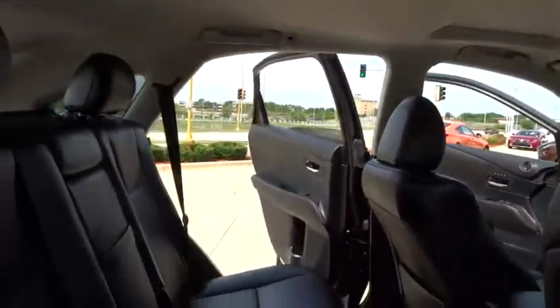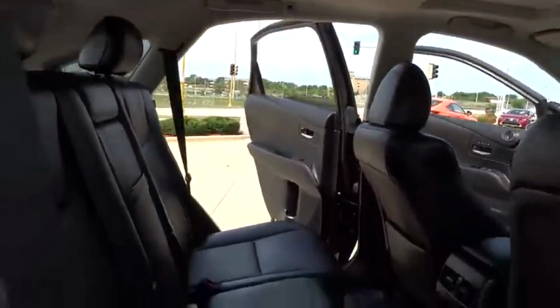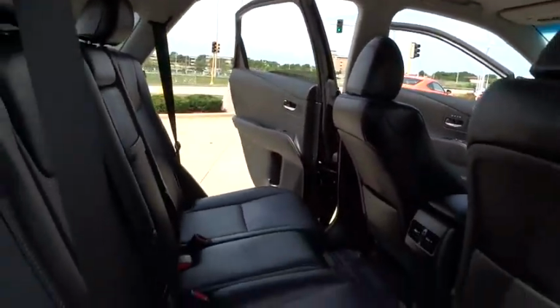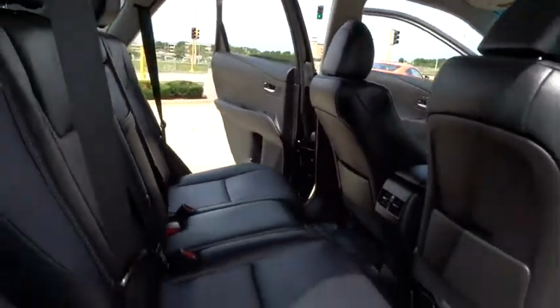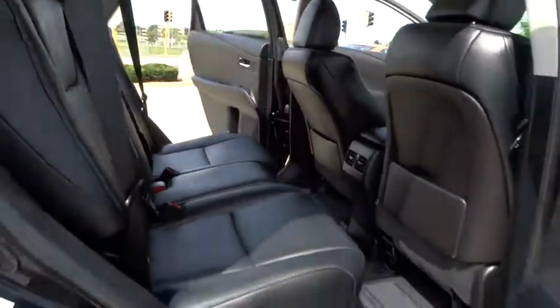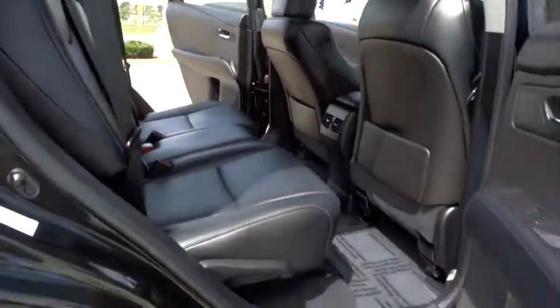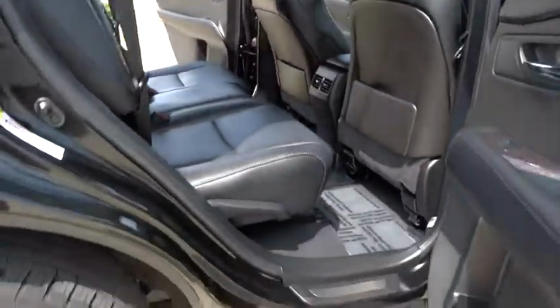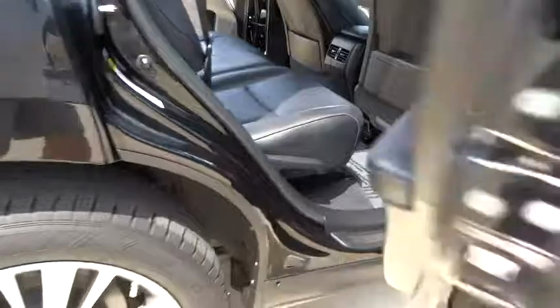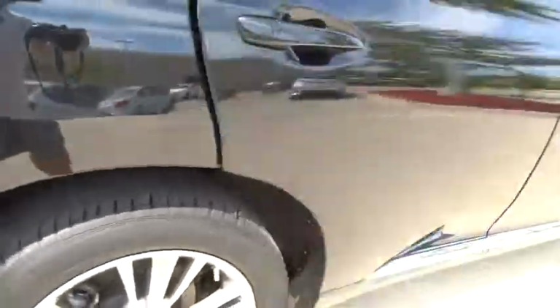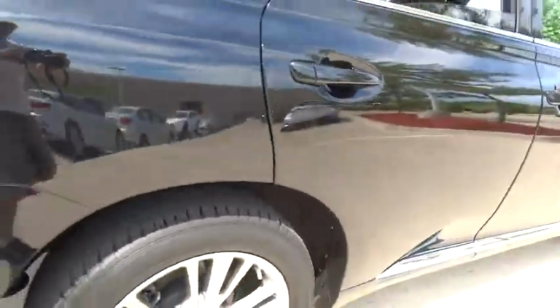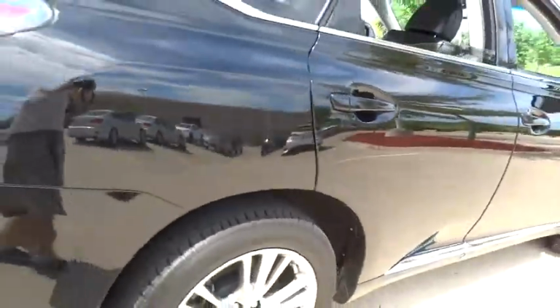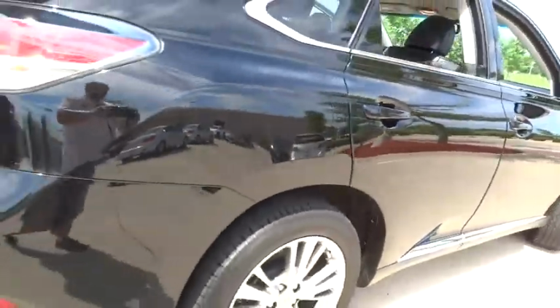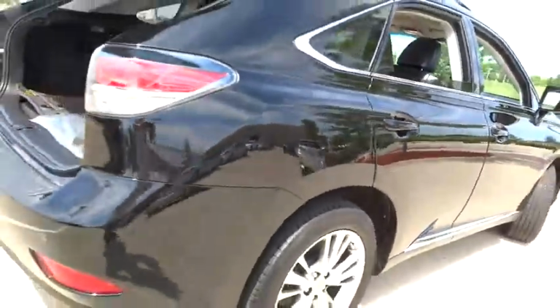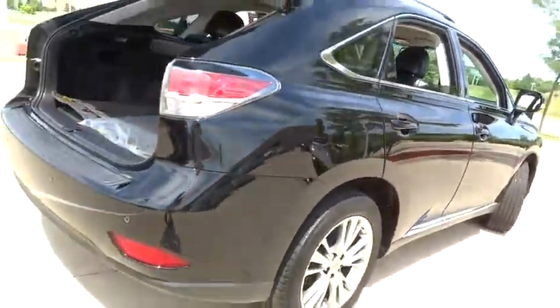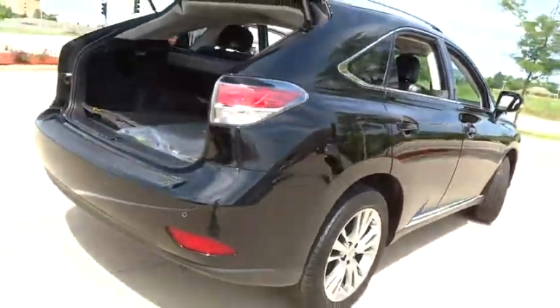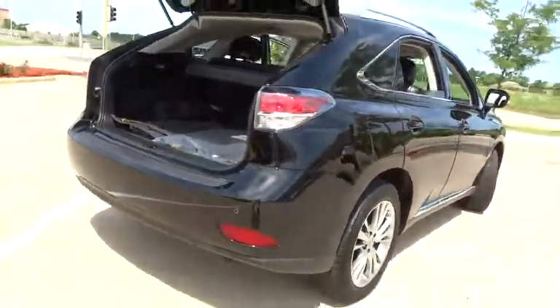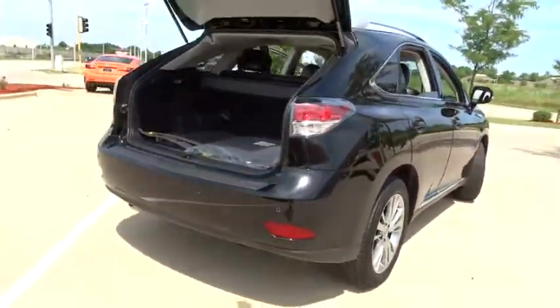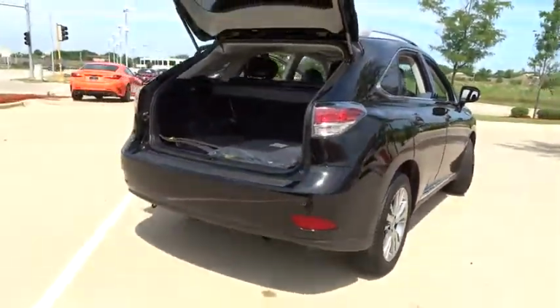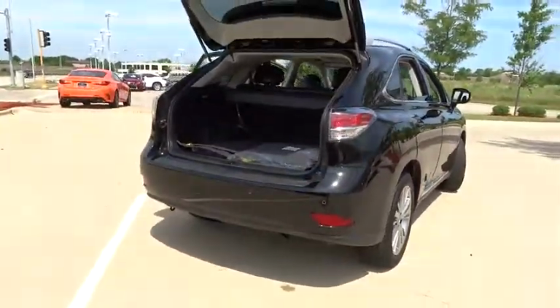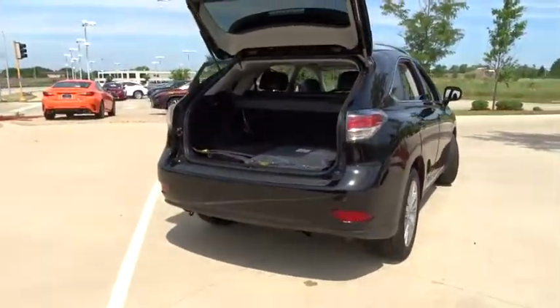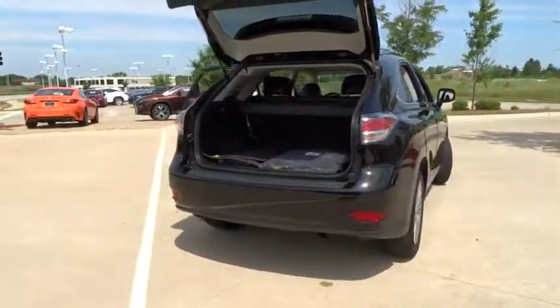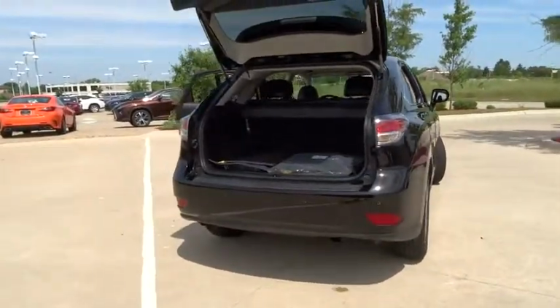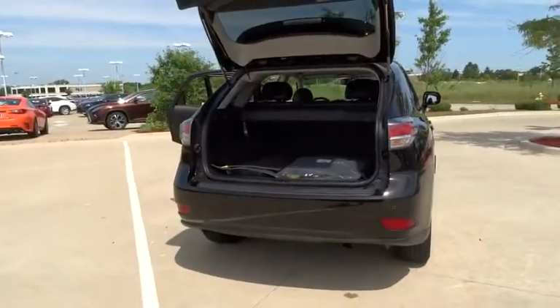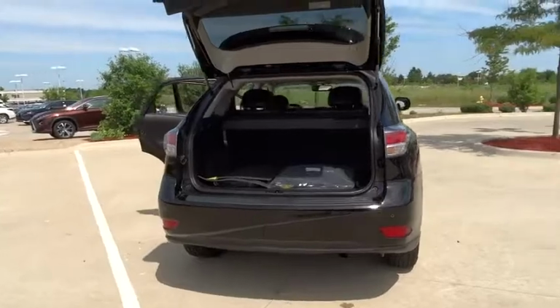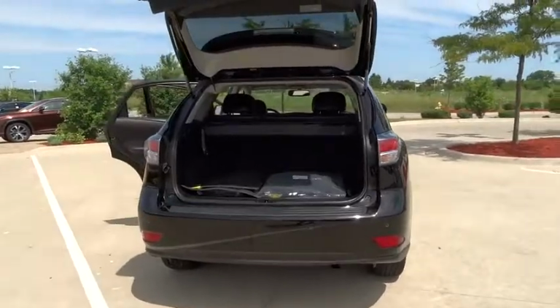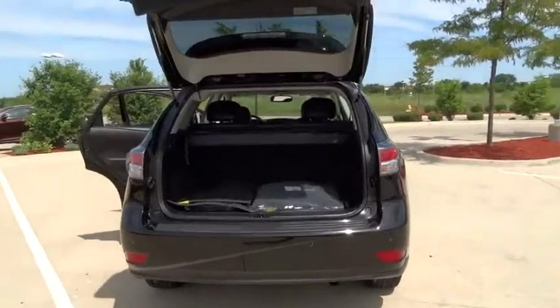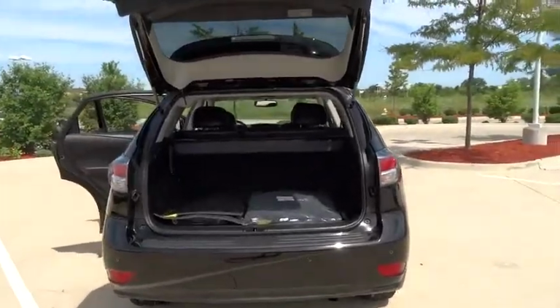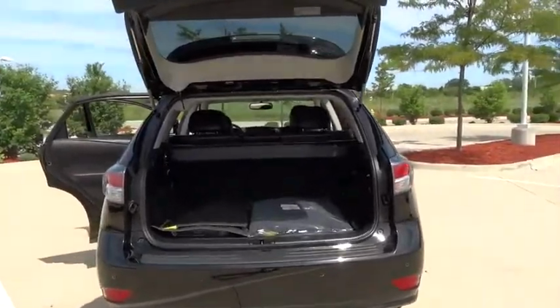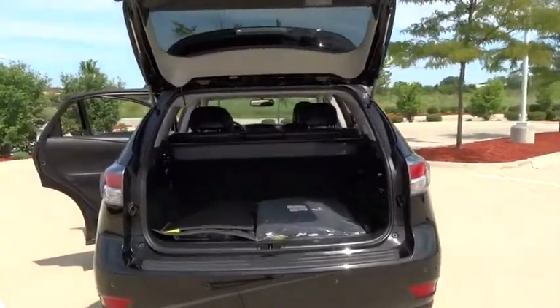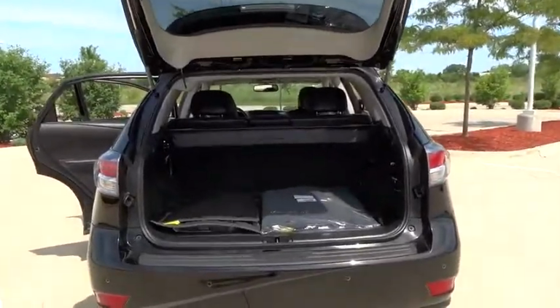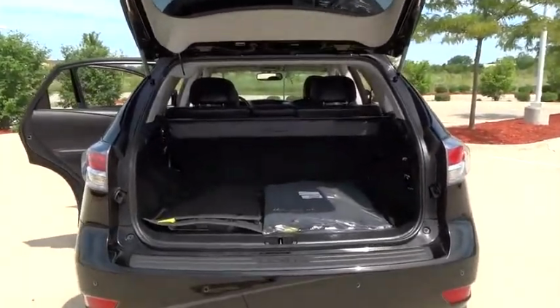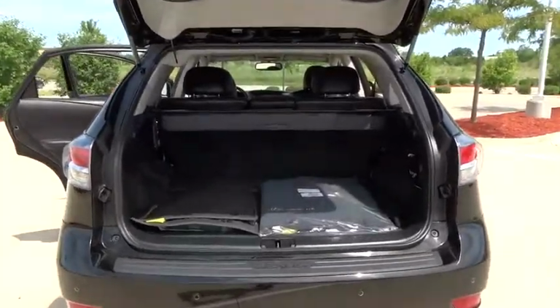Power passenger seat, all-wheel drive, keyless entry, stability control, traction control, anti-lock braking system, steering wheel audio control, power liftgate, CD changer.